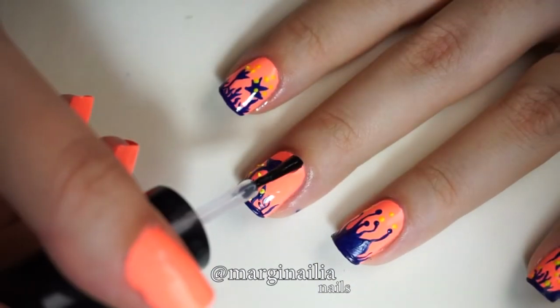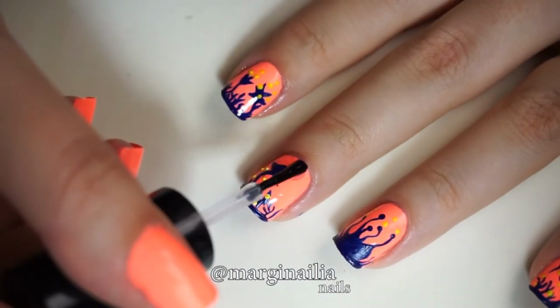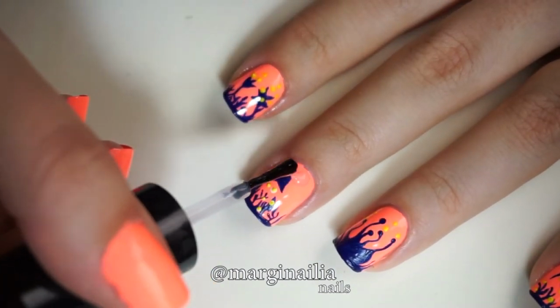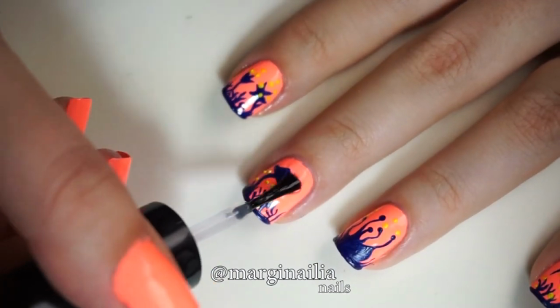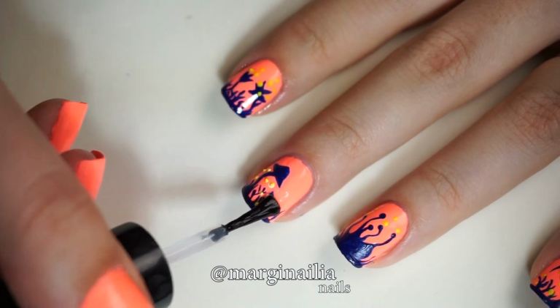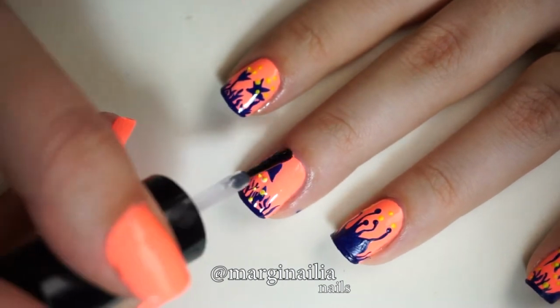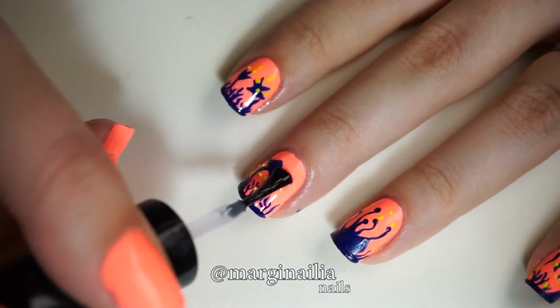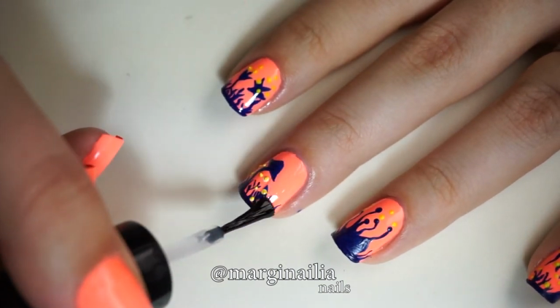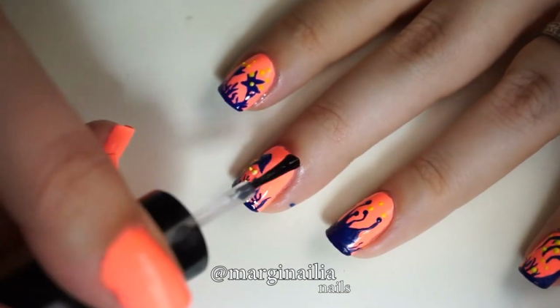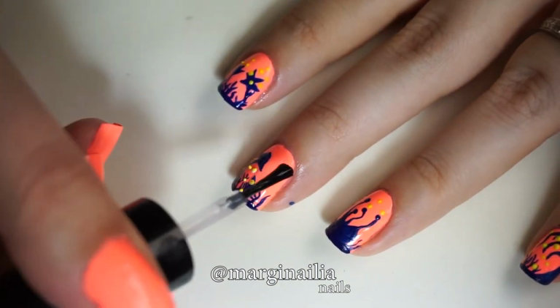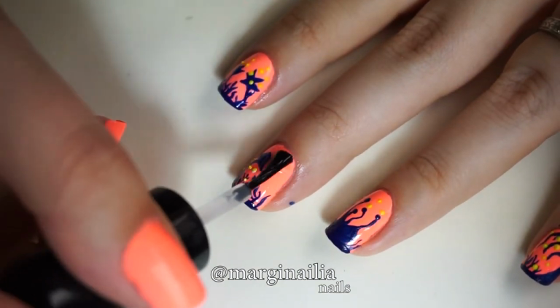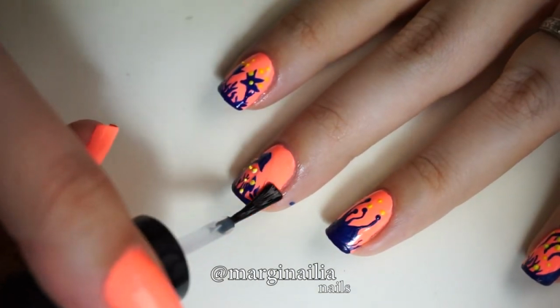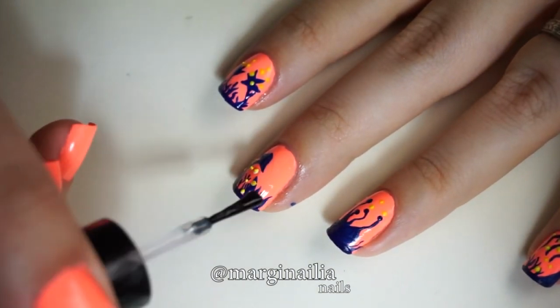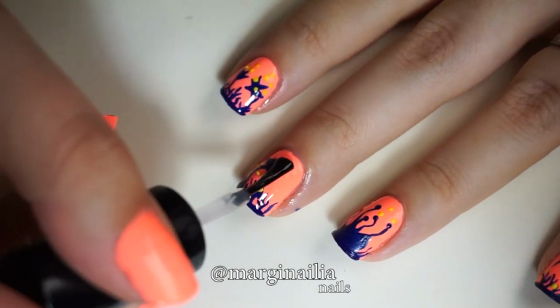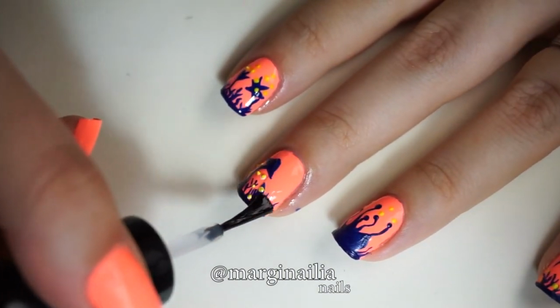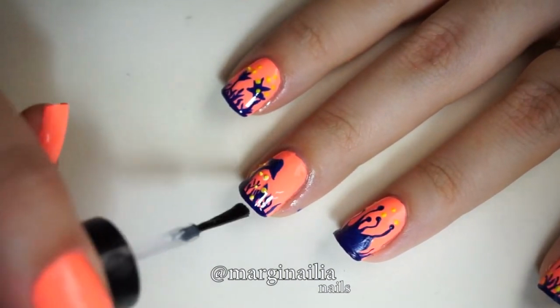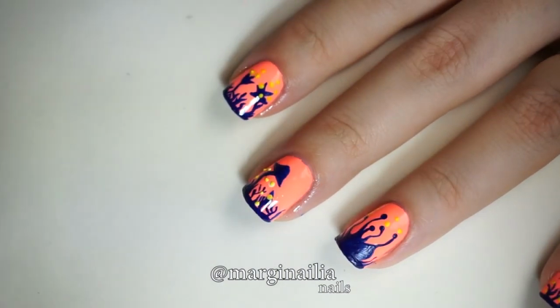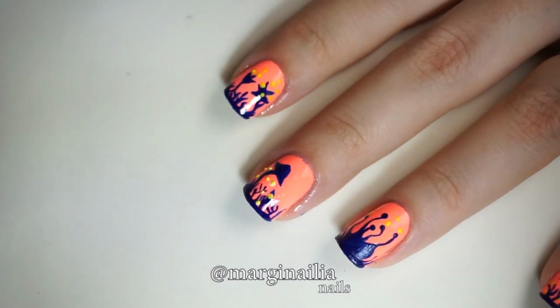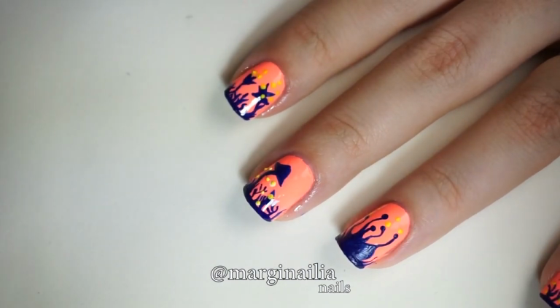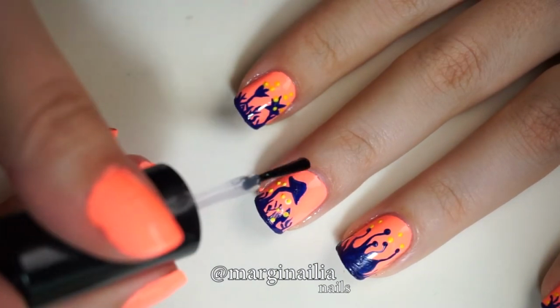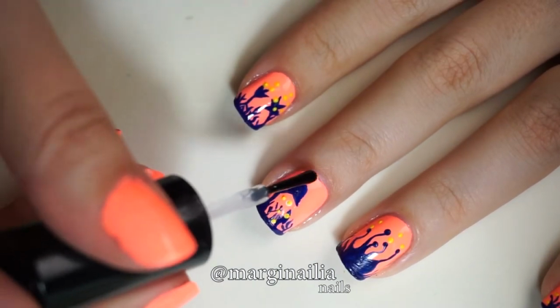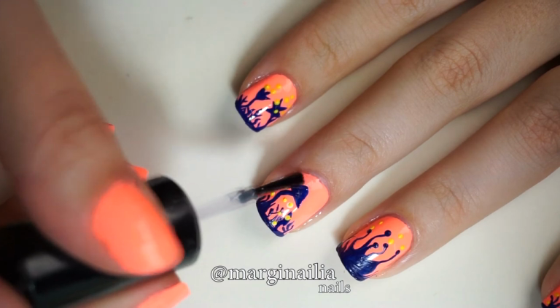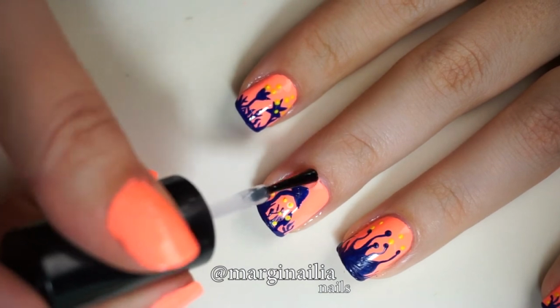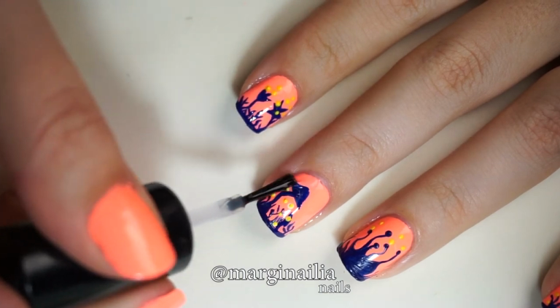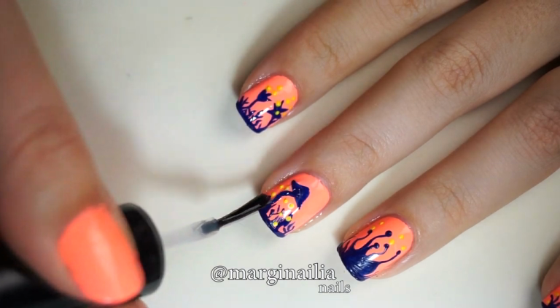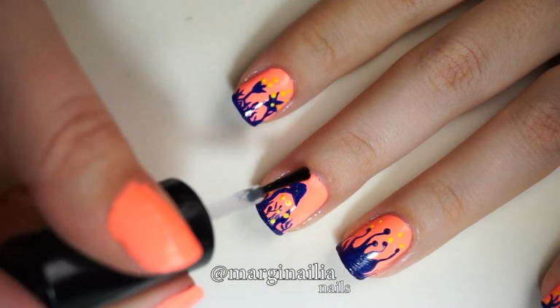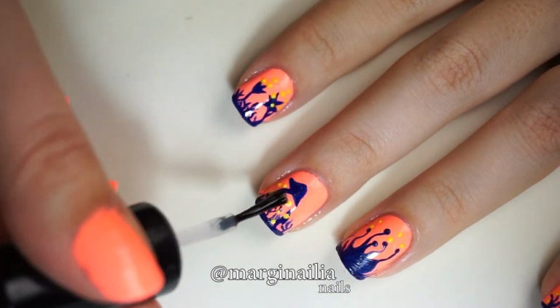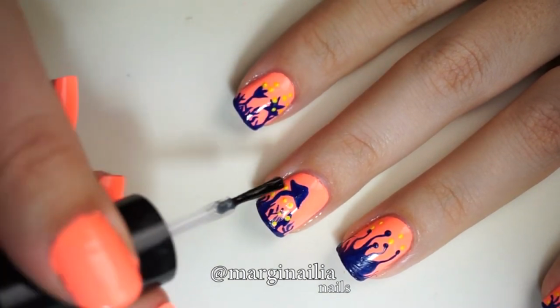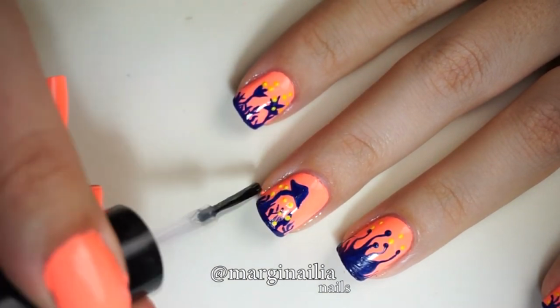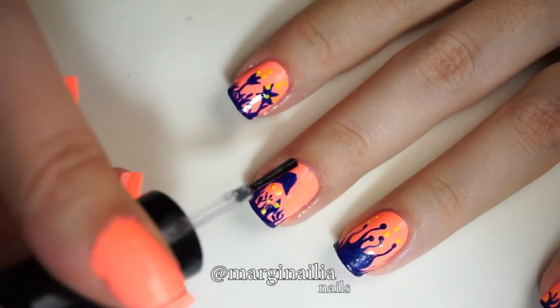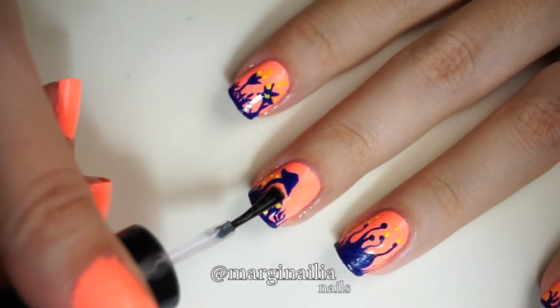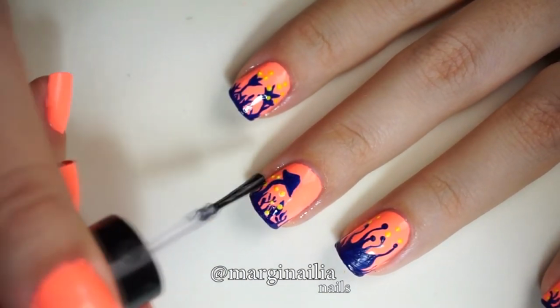Once finished, I sealed in all of my designs with a thick coat of Seshvite Fast Drying Top Coat. I left my thumbnail orange, but if you wanted to you could always recreate one of these designs there.